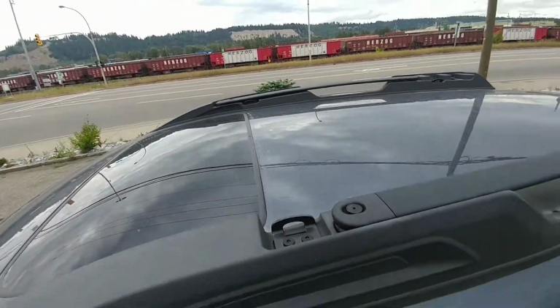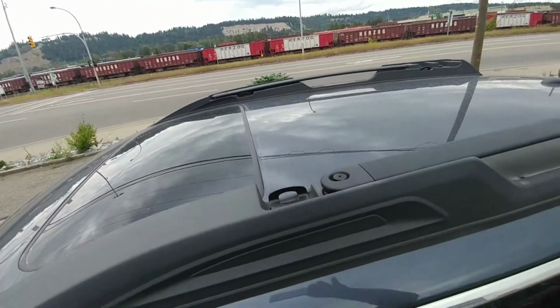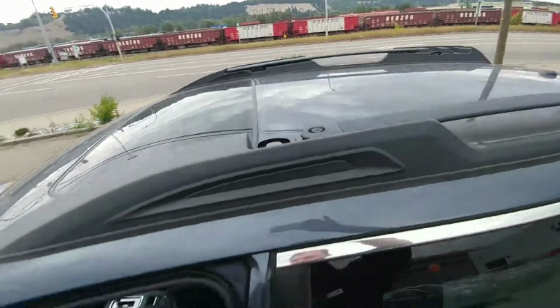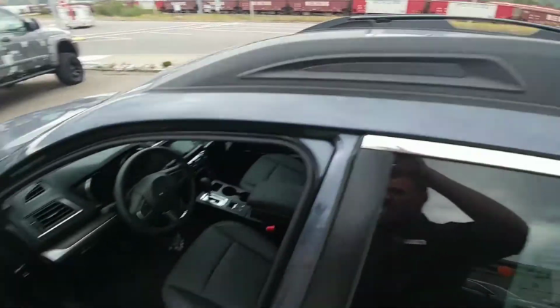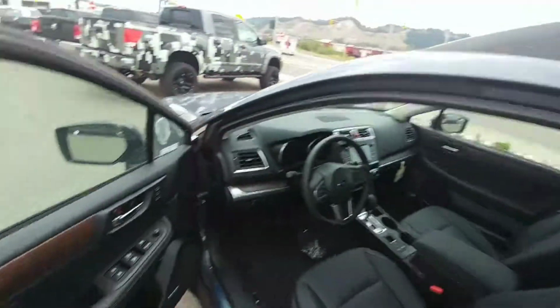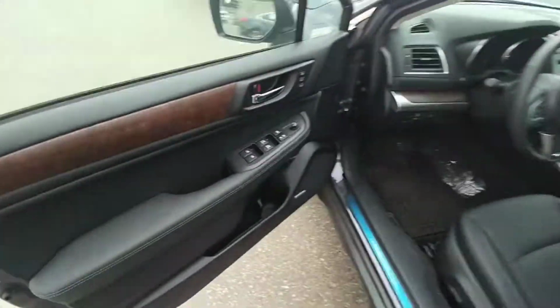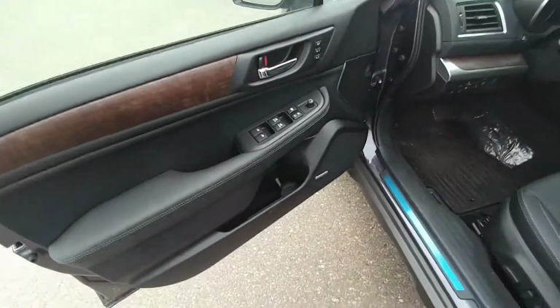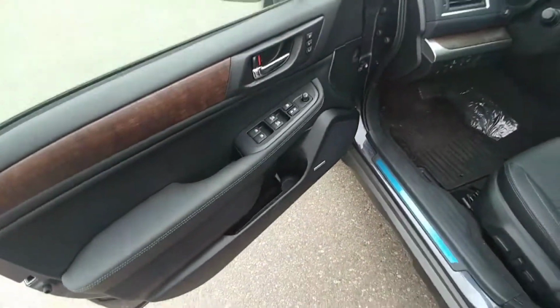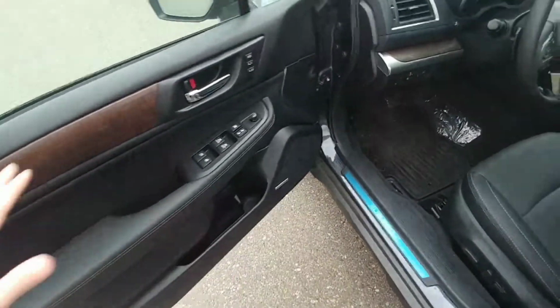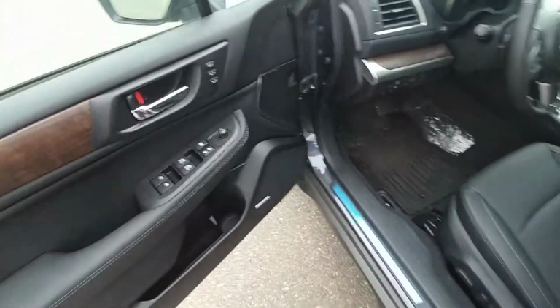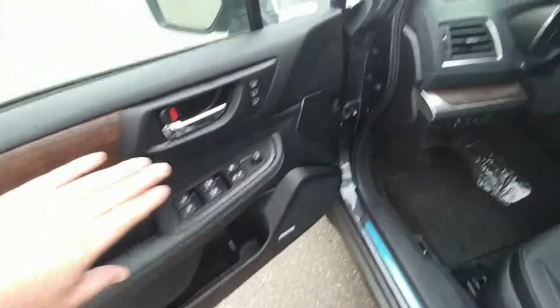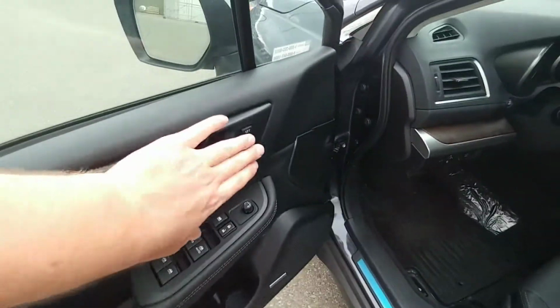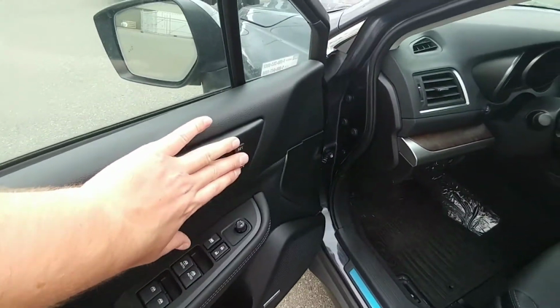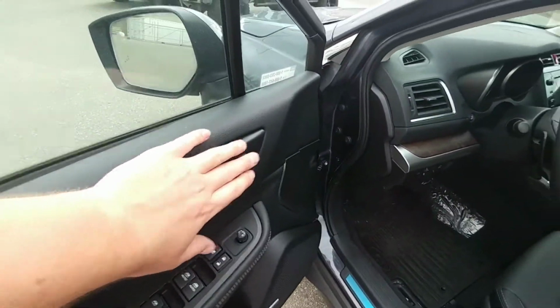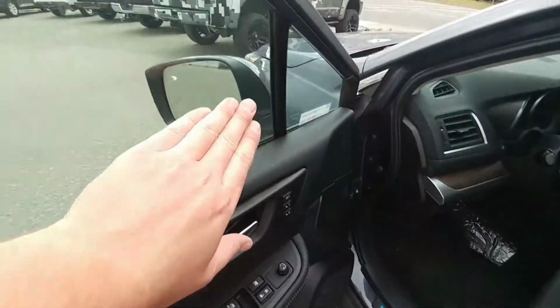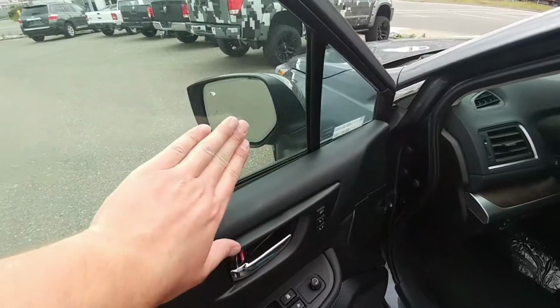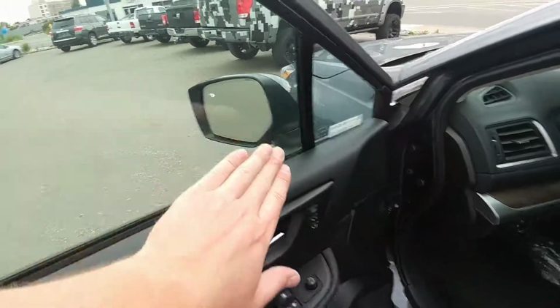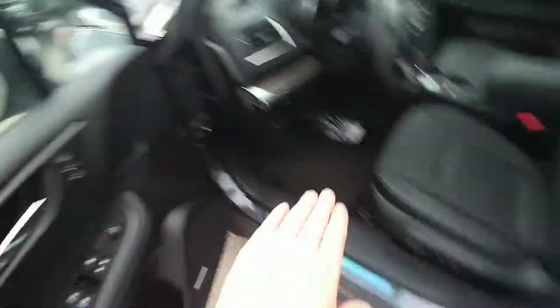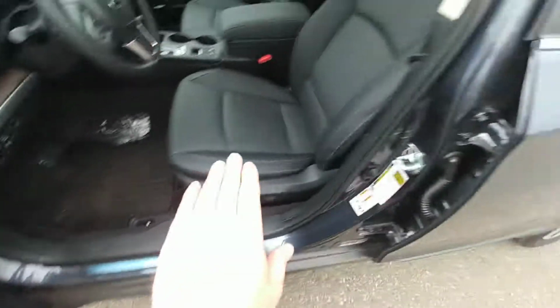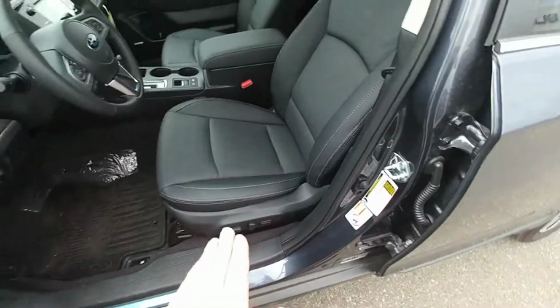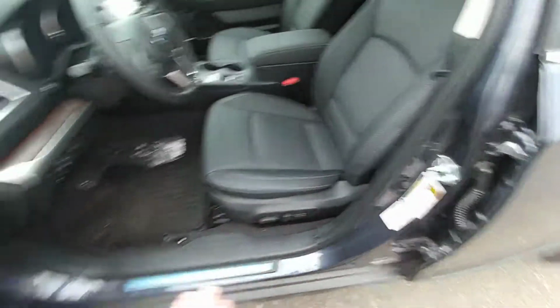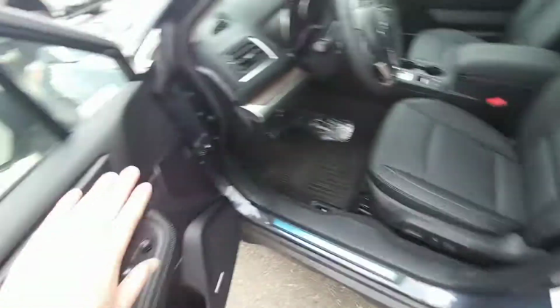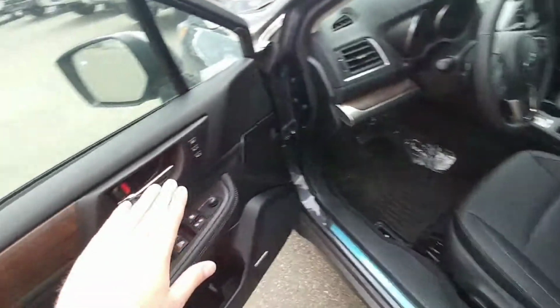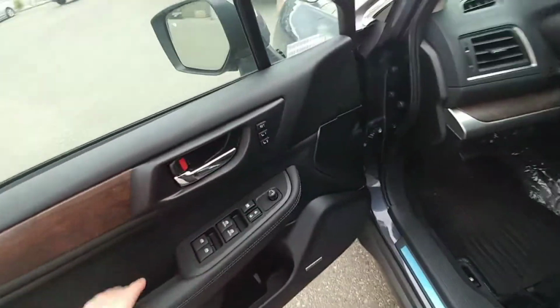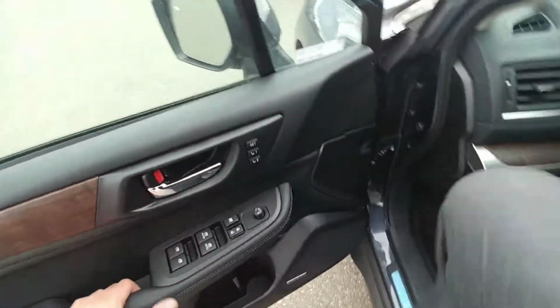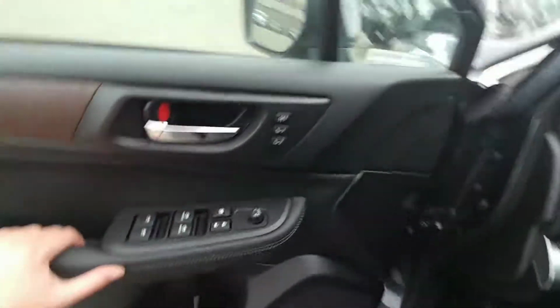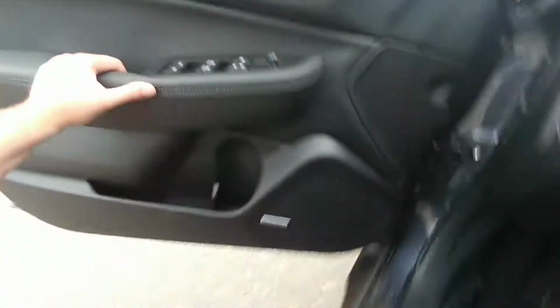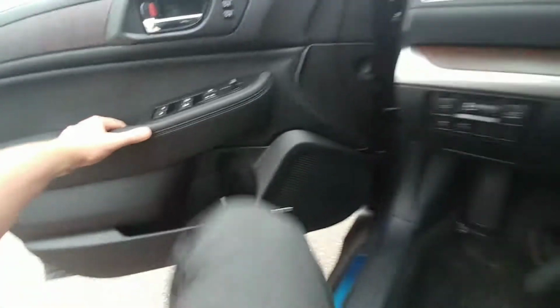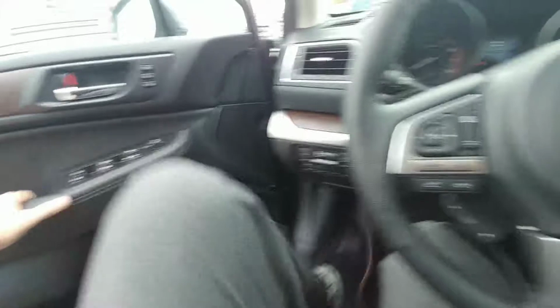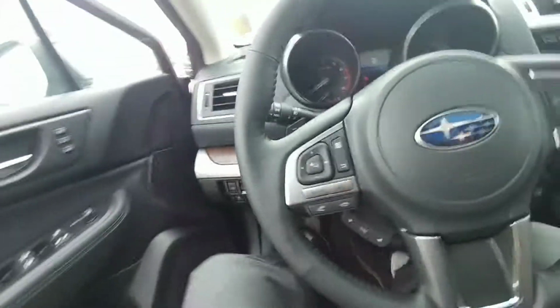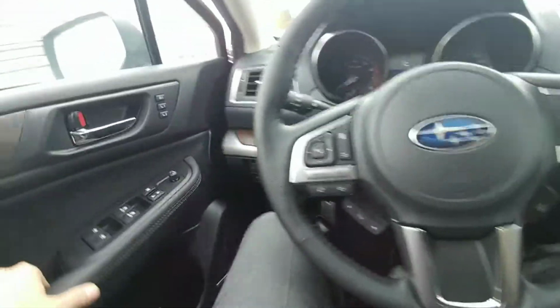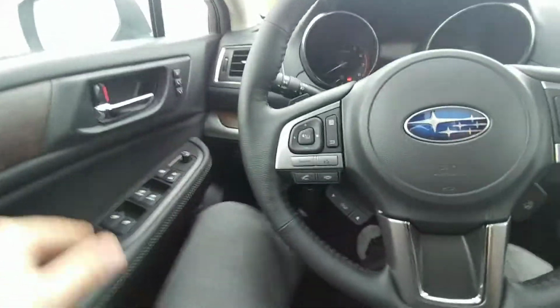Tilt and slide sunroof, power windows, locks, mirrors — all that good stuff. We do have memory settings that will remember your mirror position as well as your seat position. You can have two different ones programmed, so you and Bob can both have your own settings.